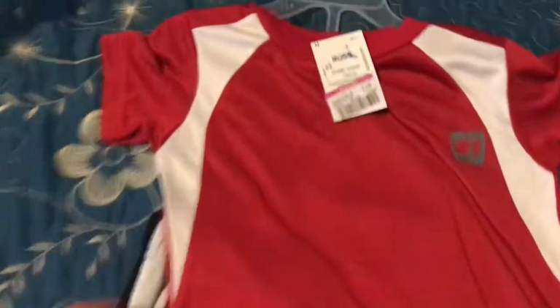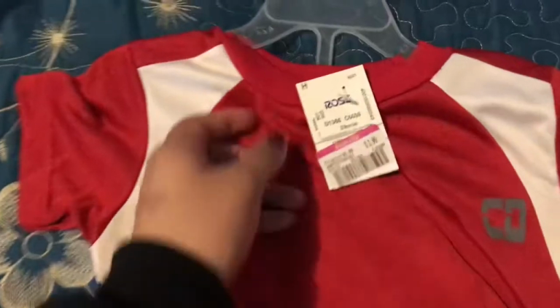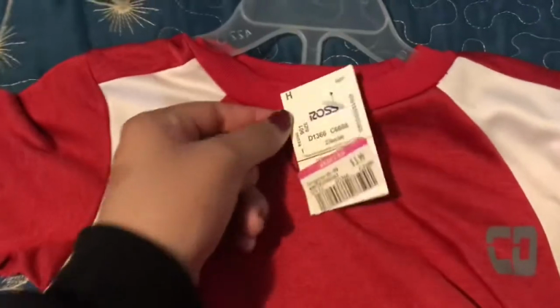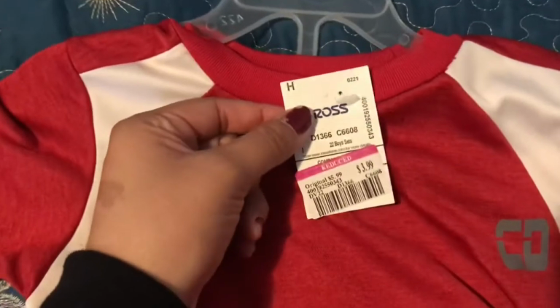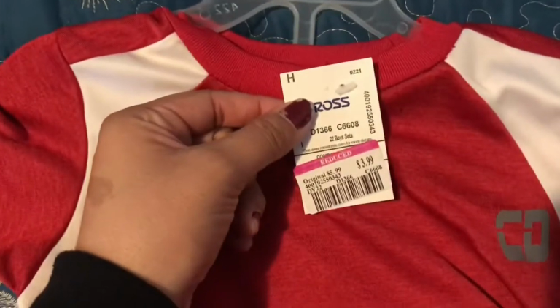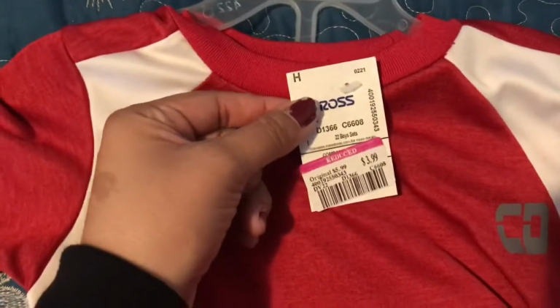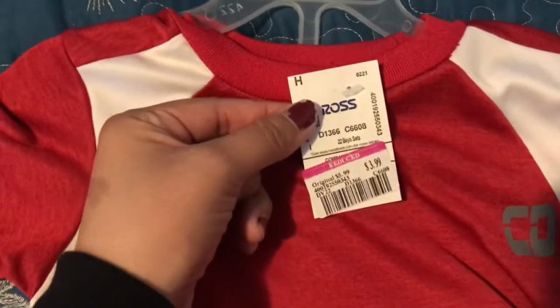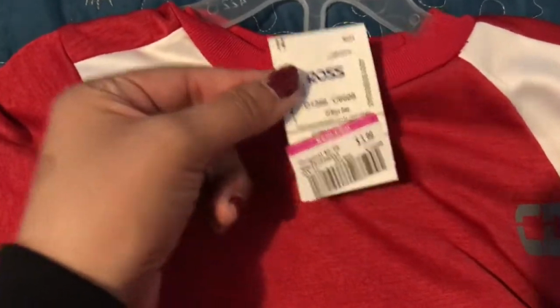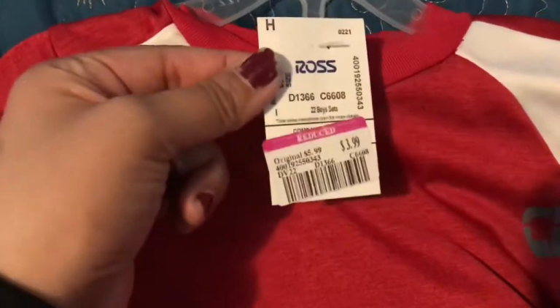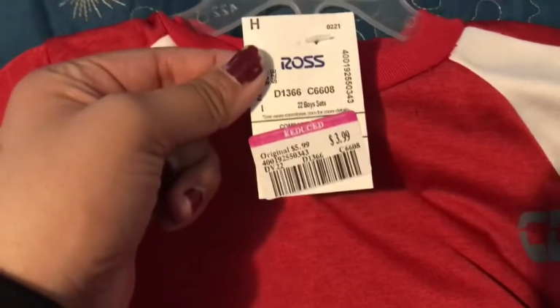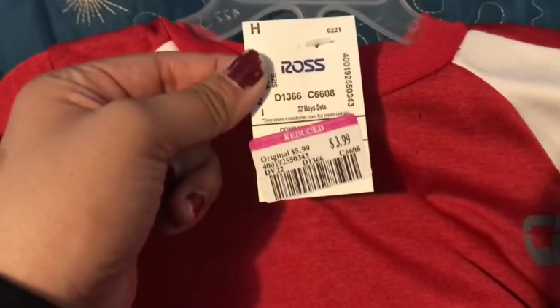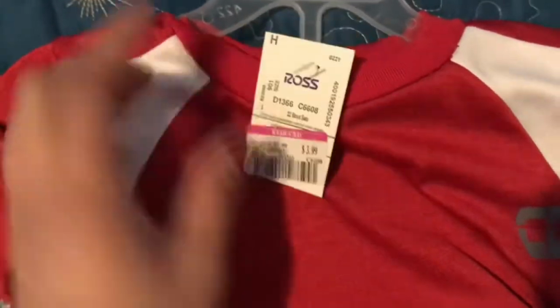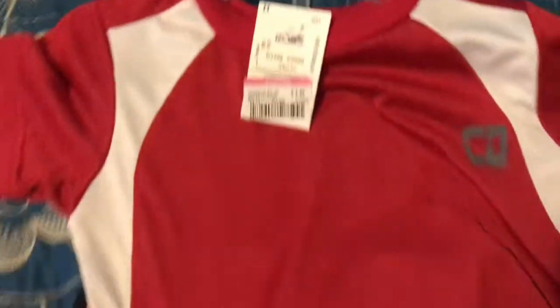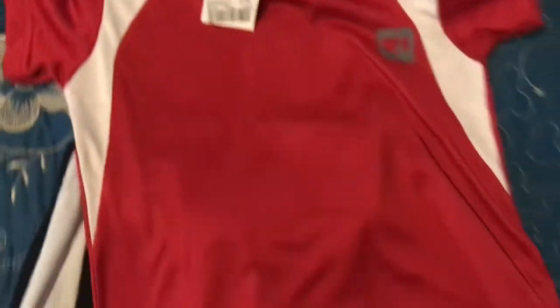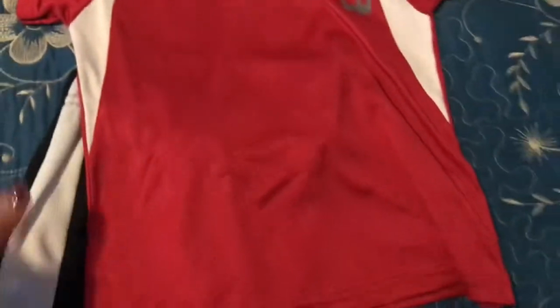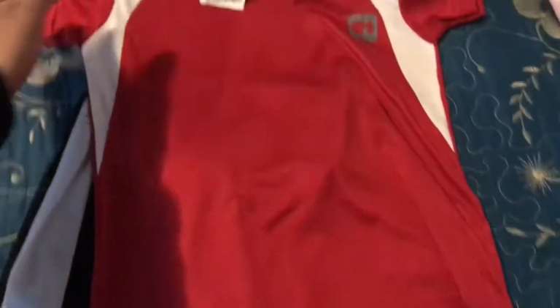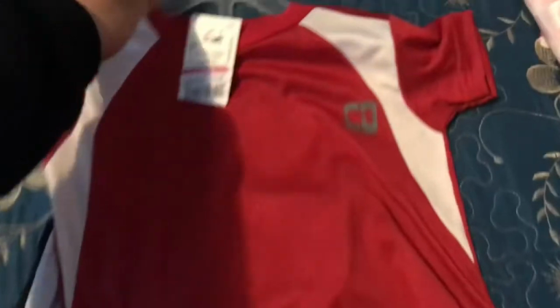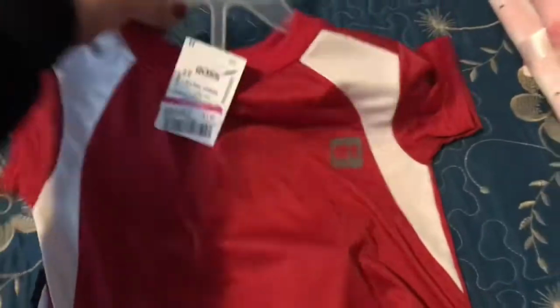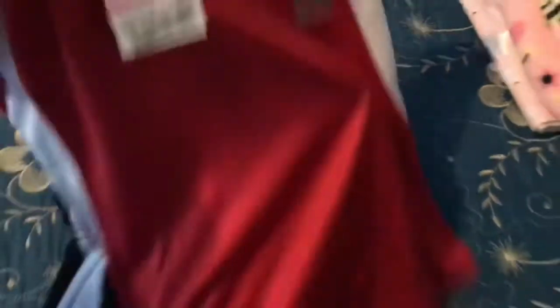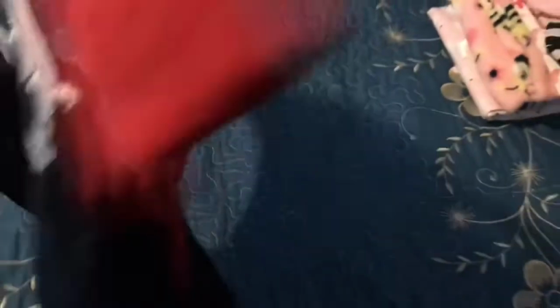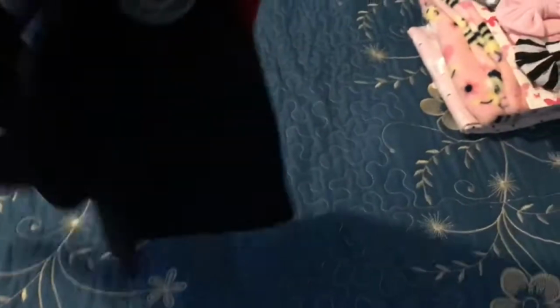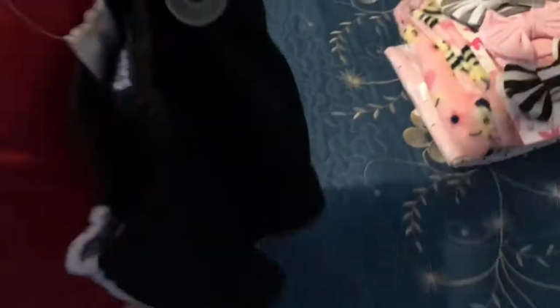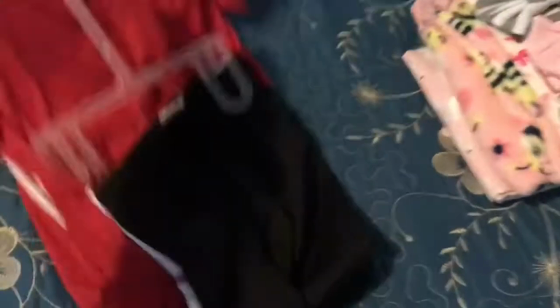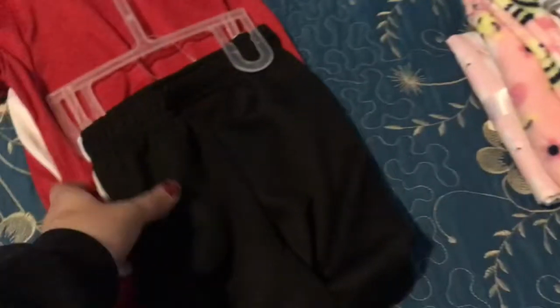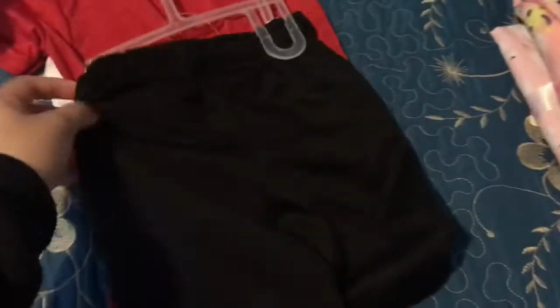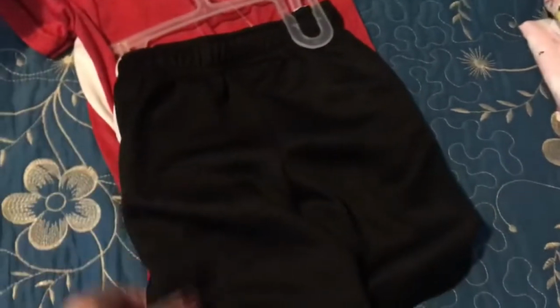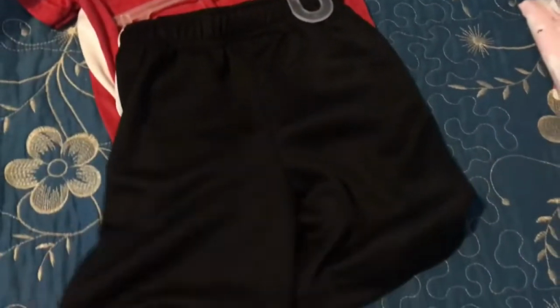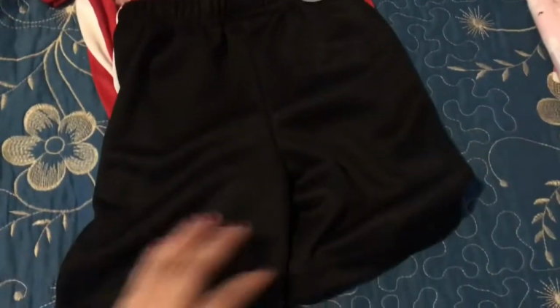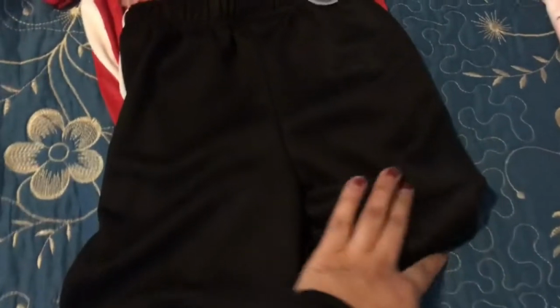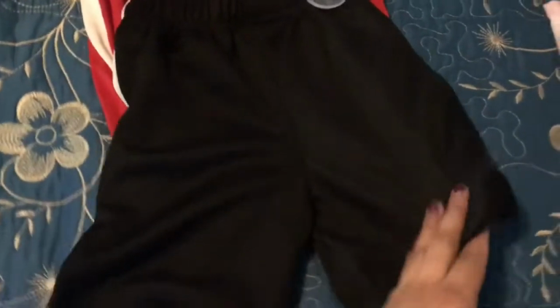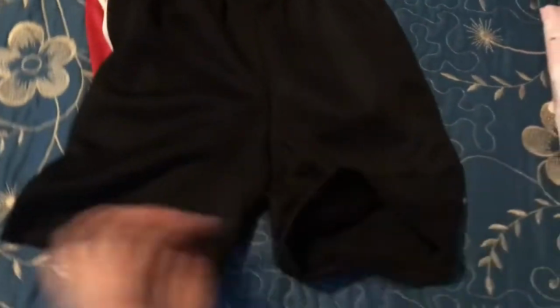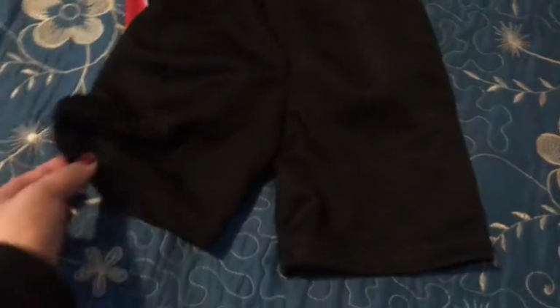It's a two-piece set with basketball shorts for $3.99. He can just wear these during summer around the house.